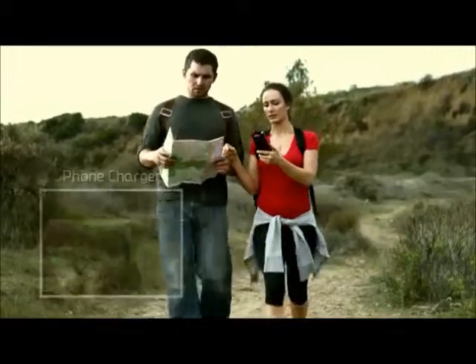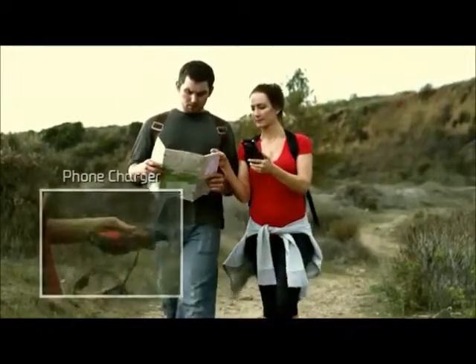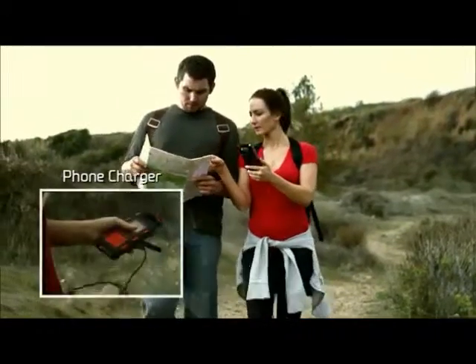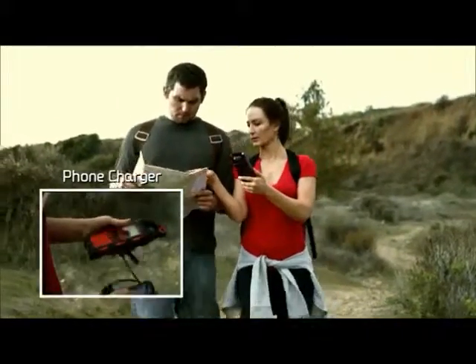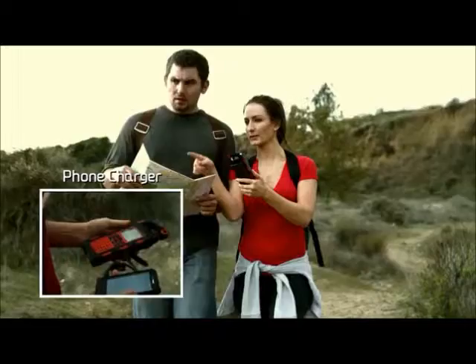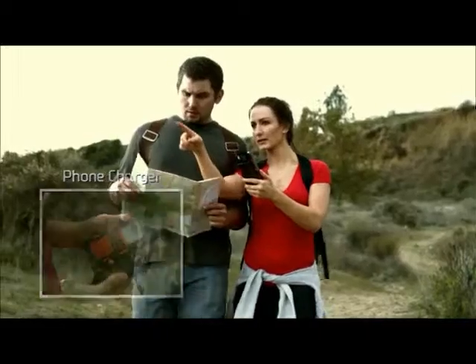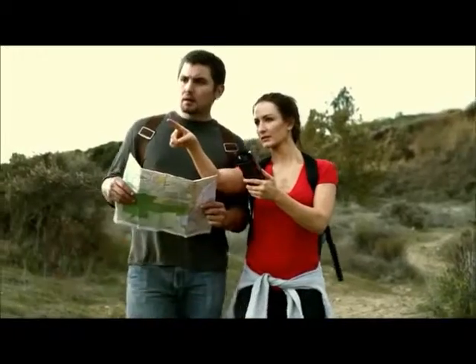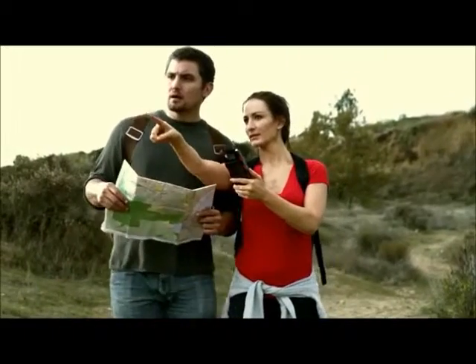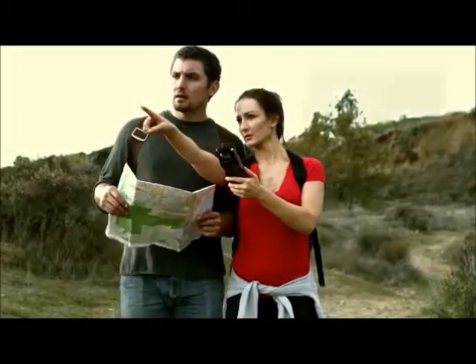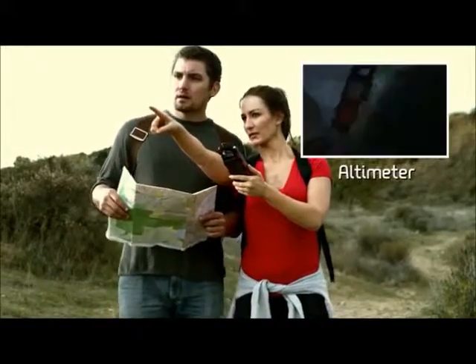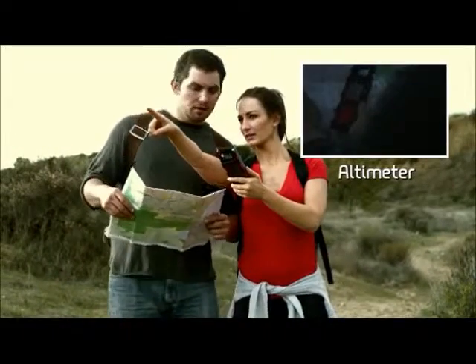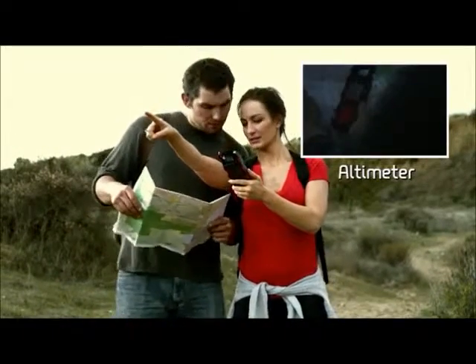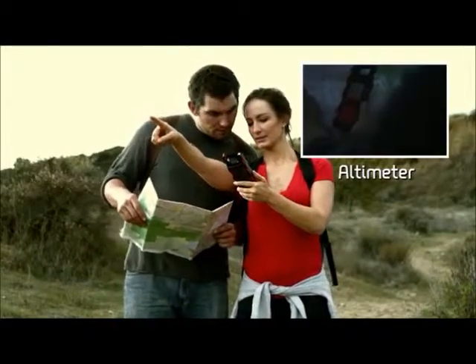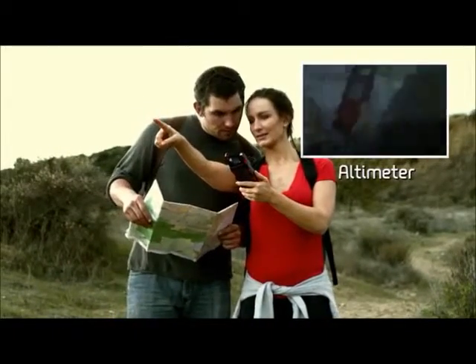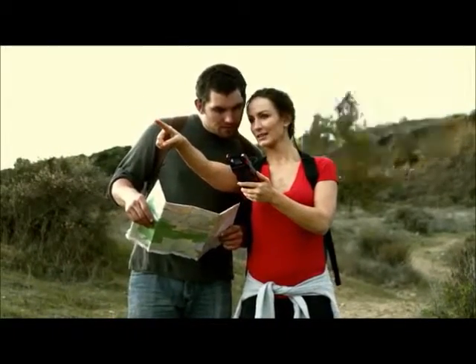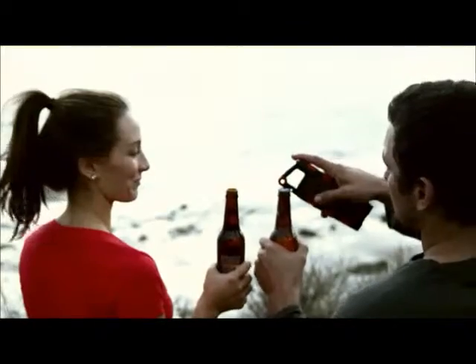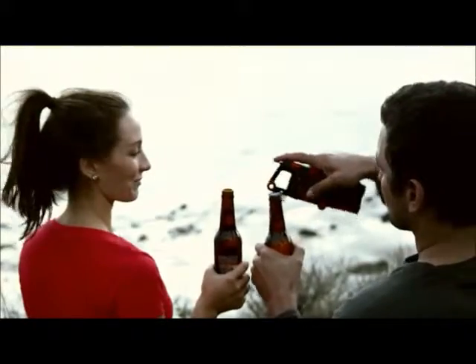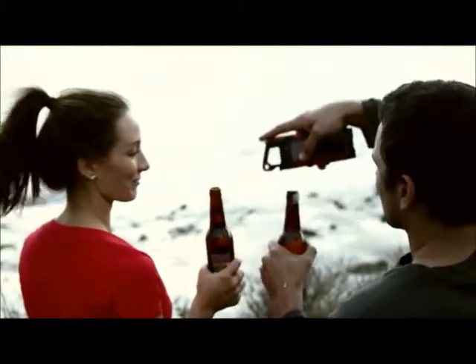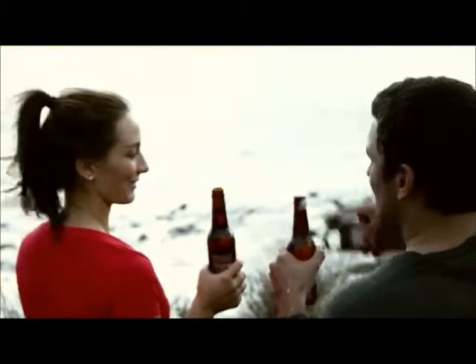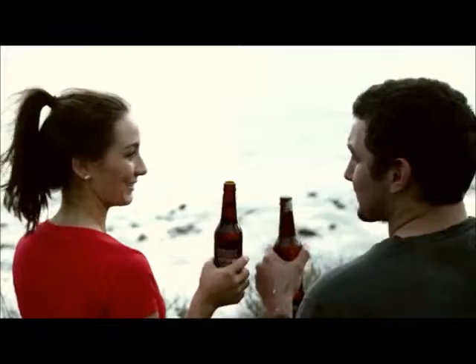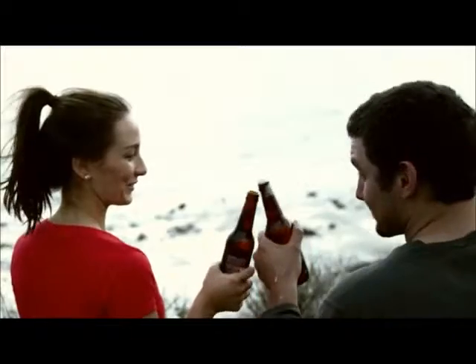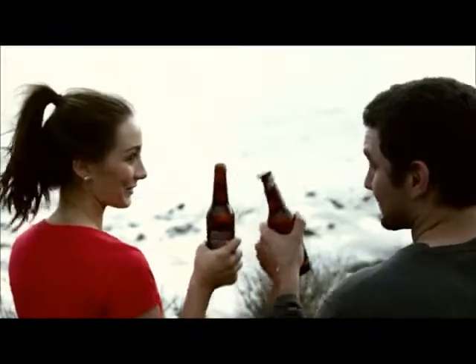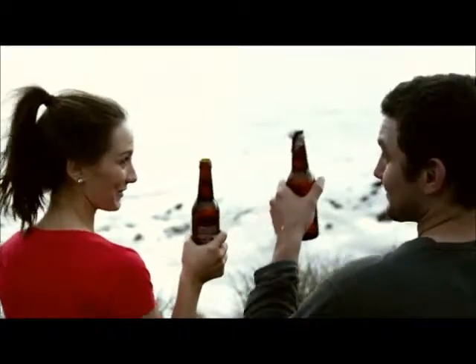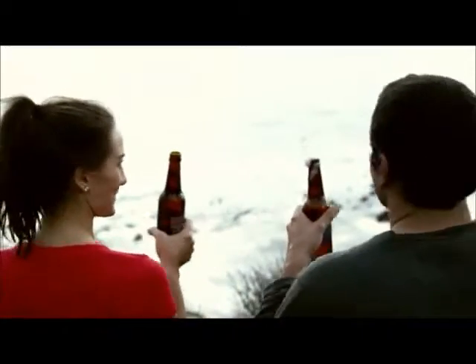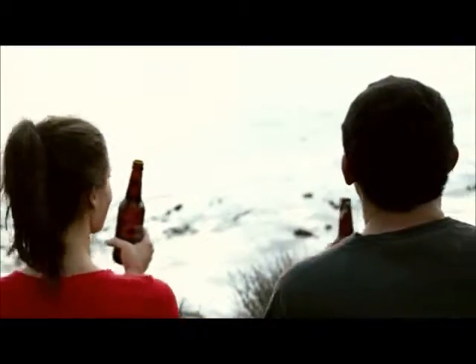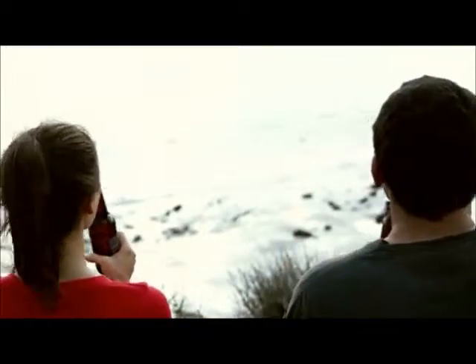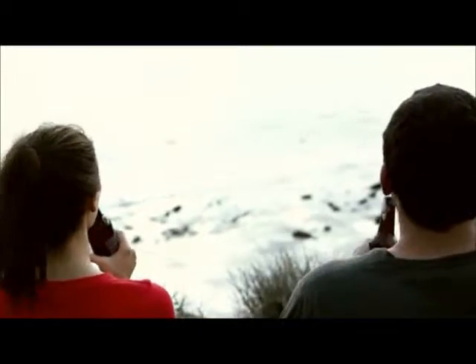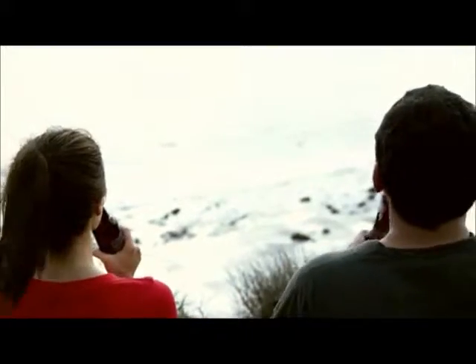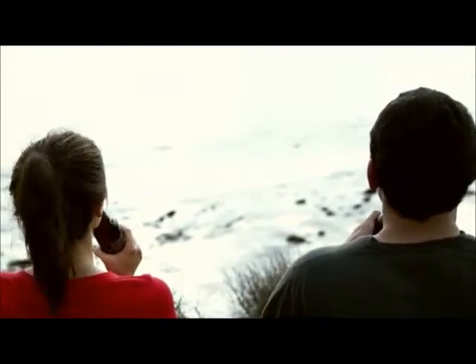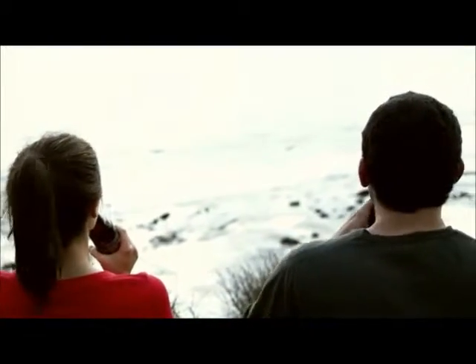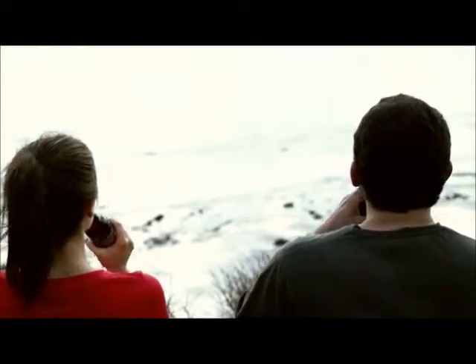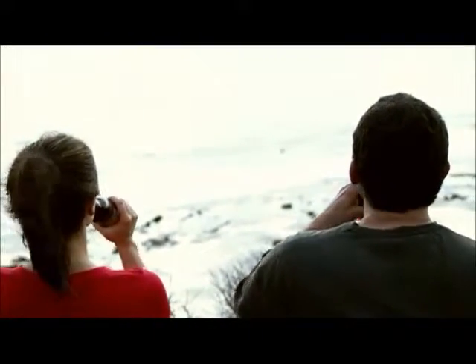The Raptor has a USB charger that will fit most cell phones and tracks higher elevations from the handy altimeter. Let's face it, the only thing the Raptor doesn't have is a voice telling you when to stop. But really, who needs to hear that?